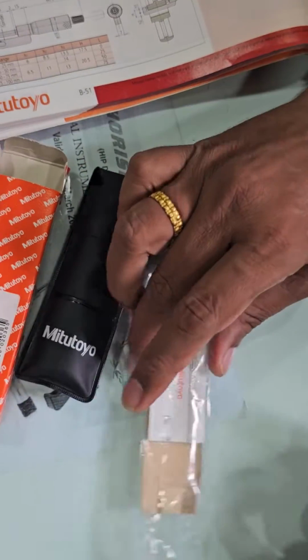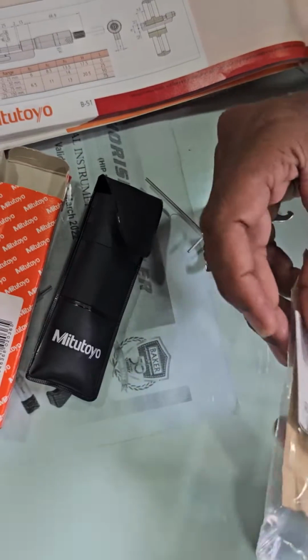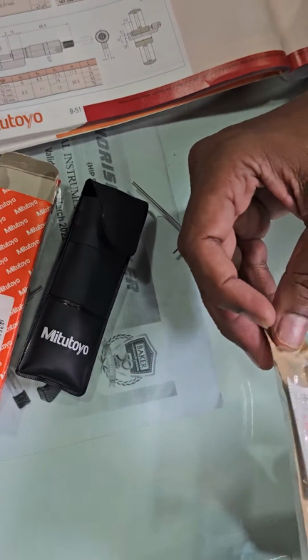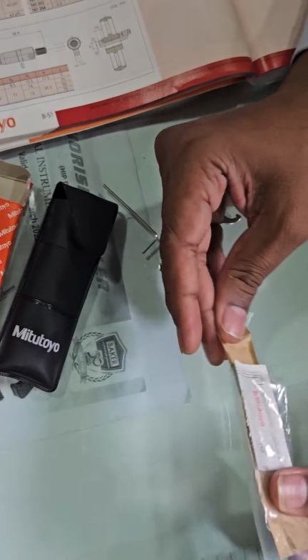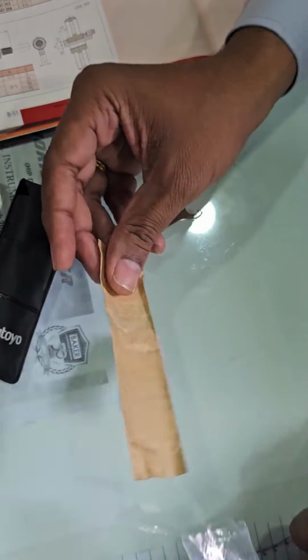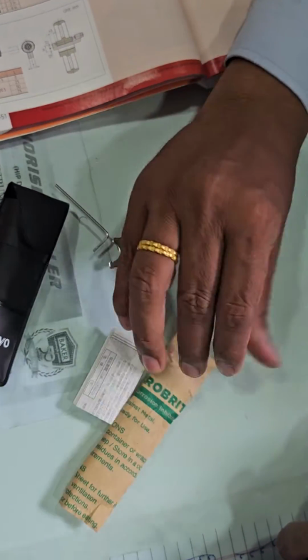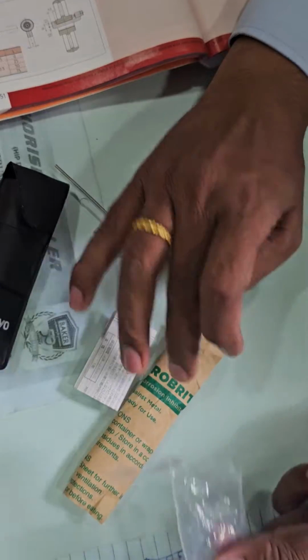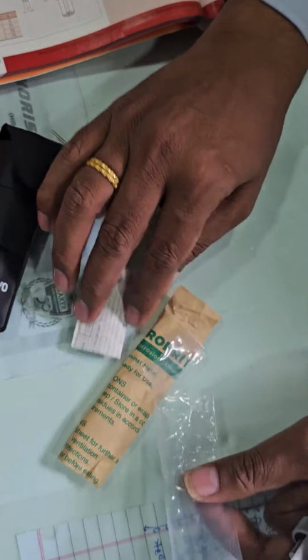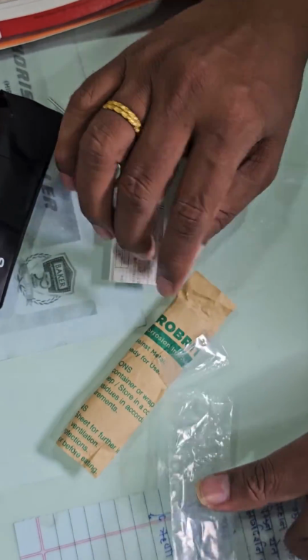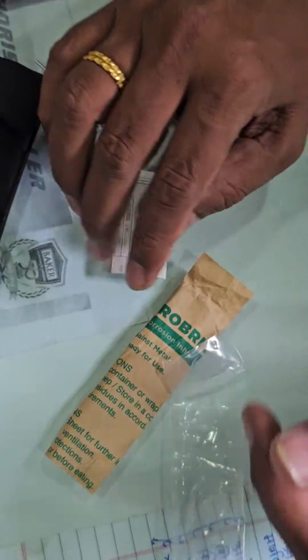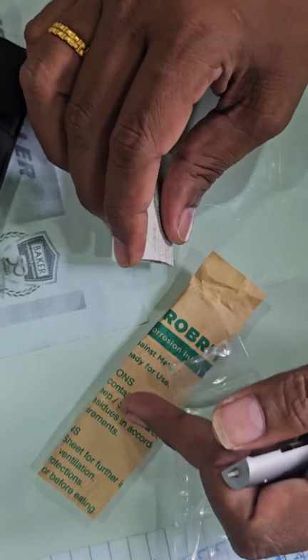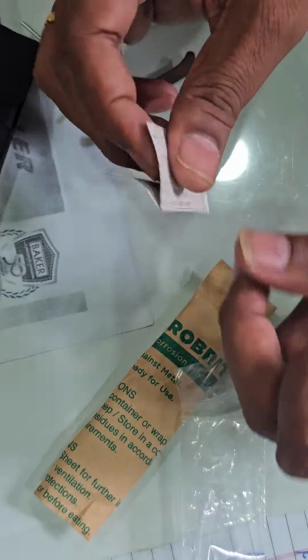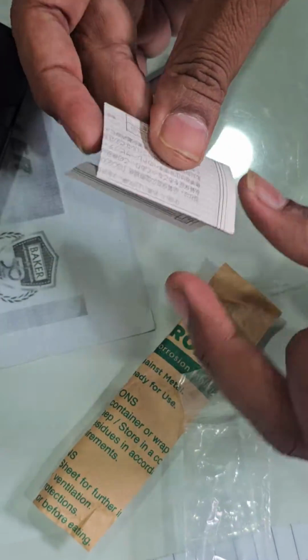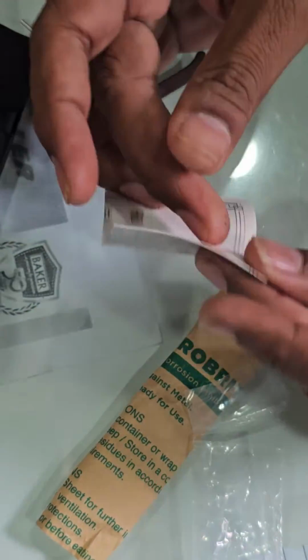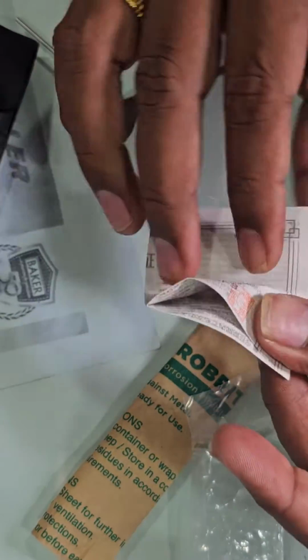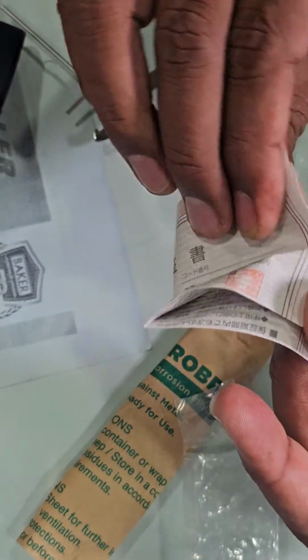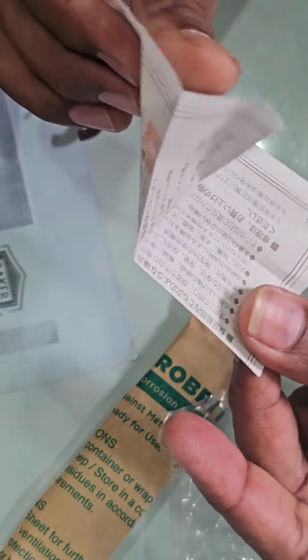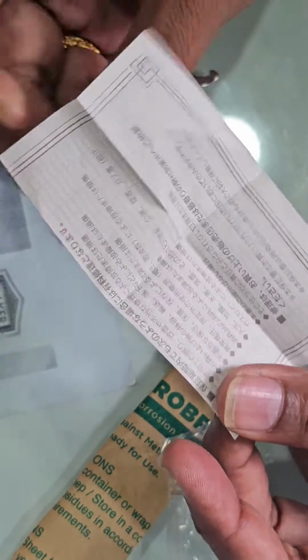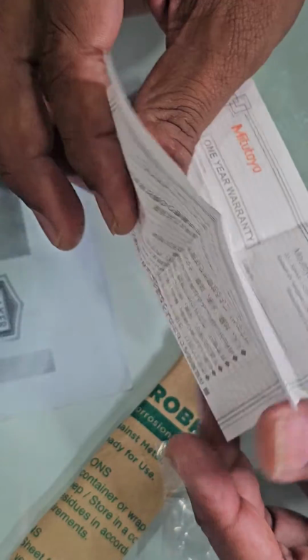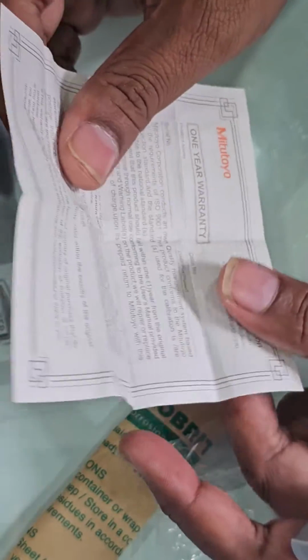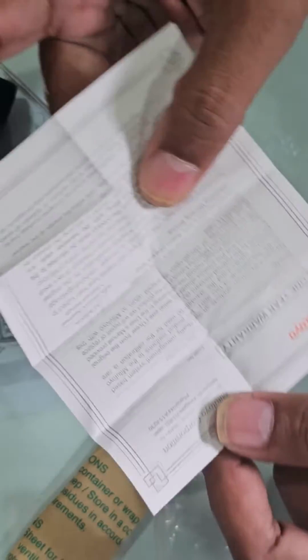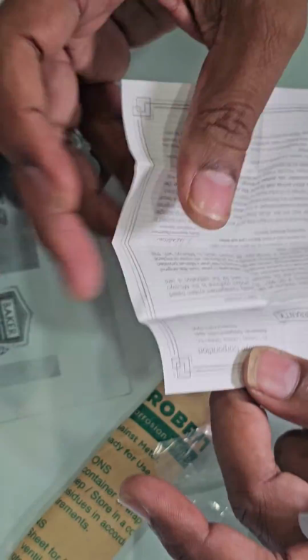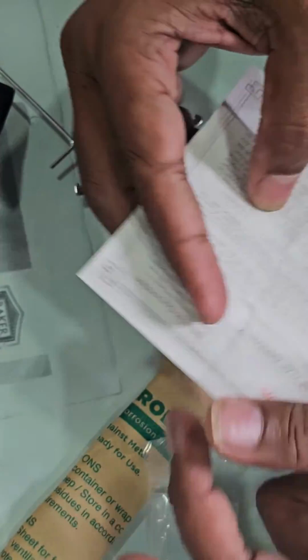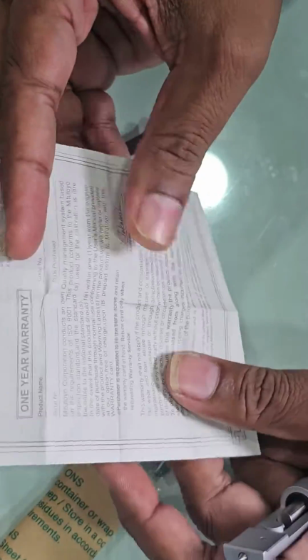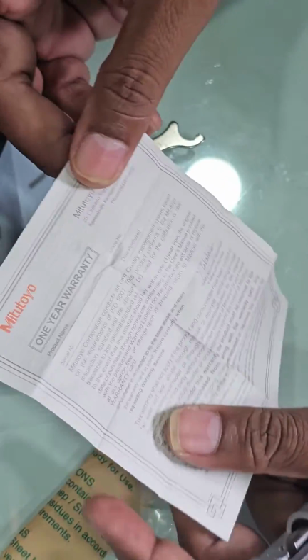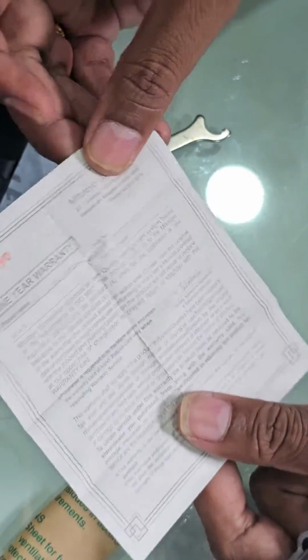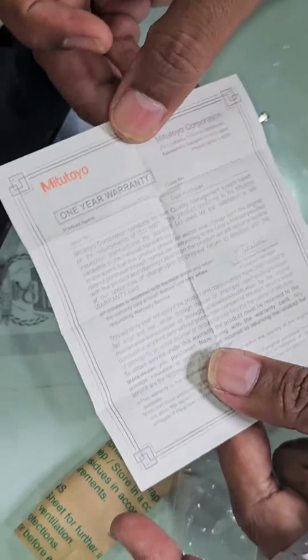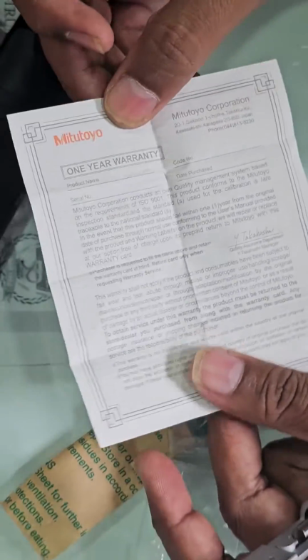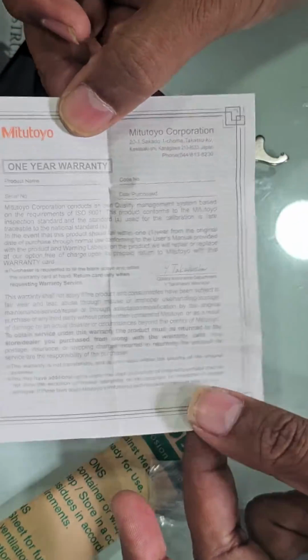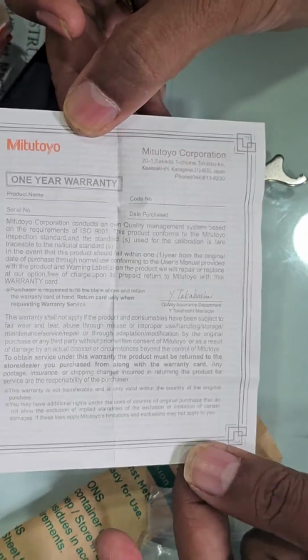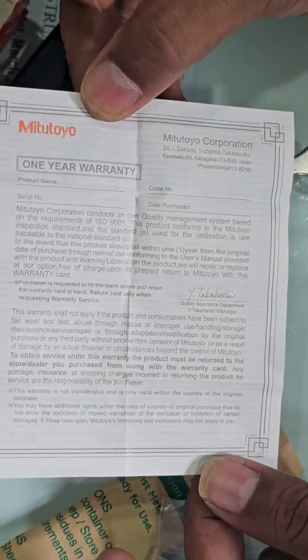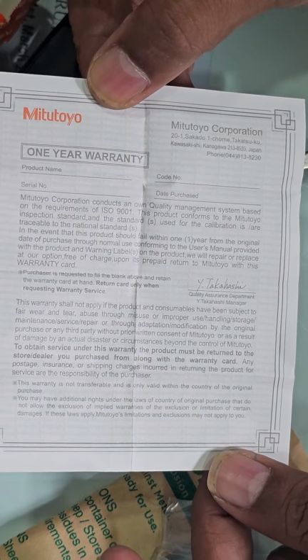Inside there is also a preventive paper, OJ films, and a warranty card. The product comes with a one-year company warranty.